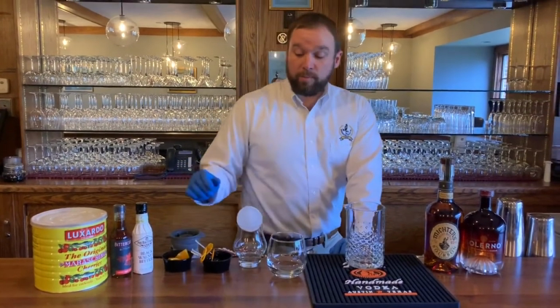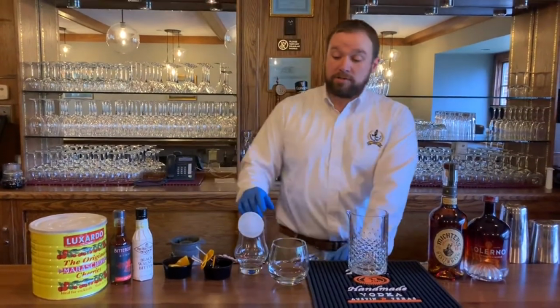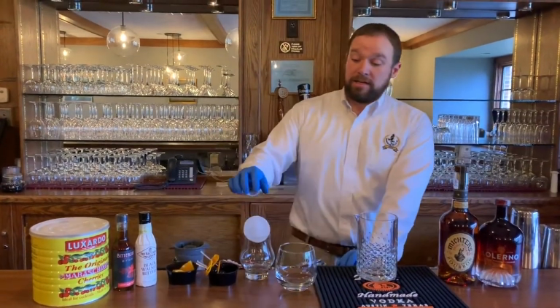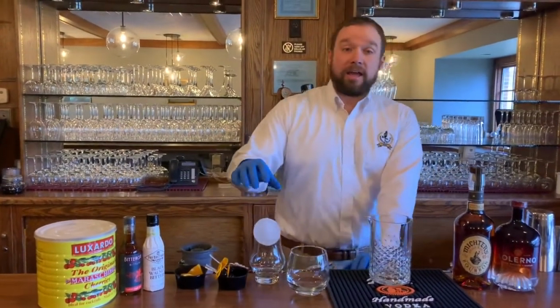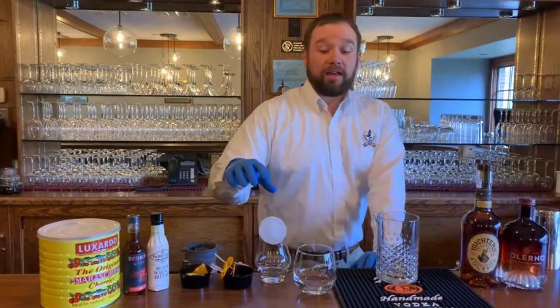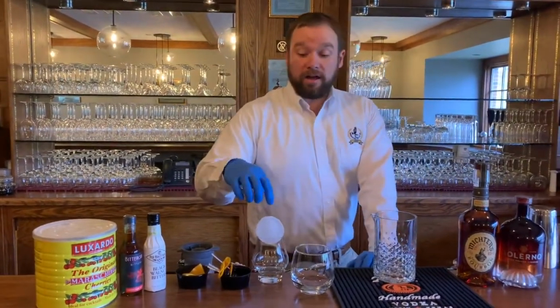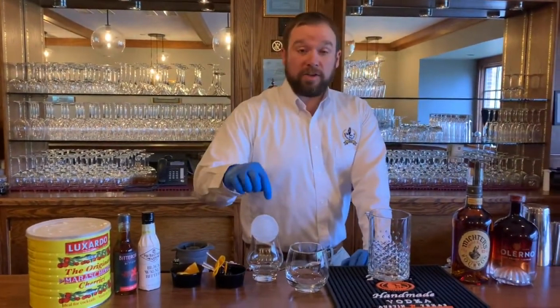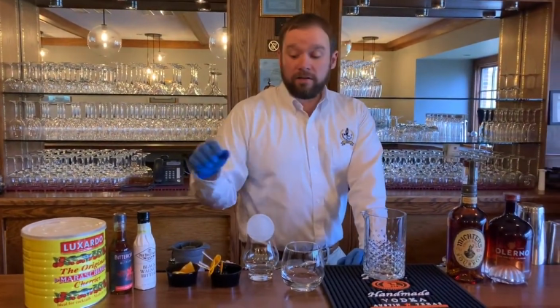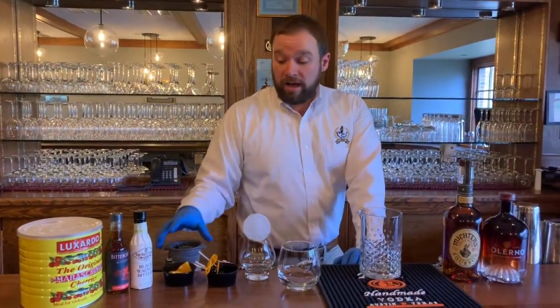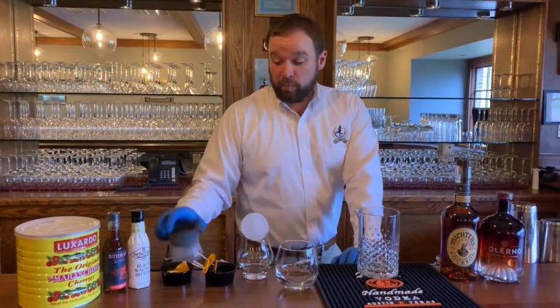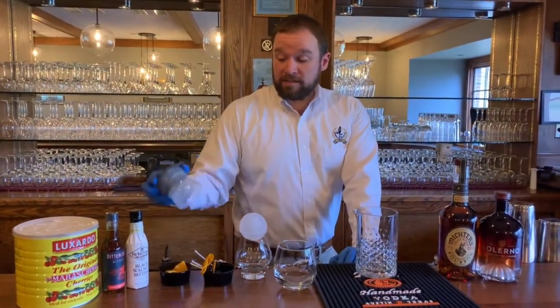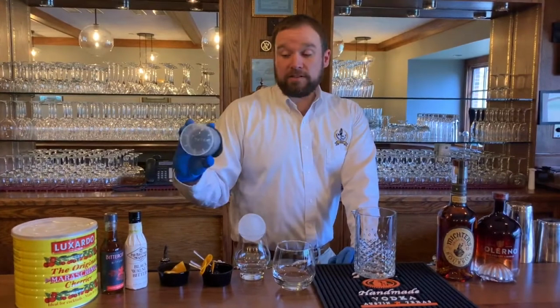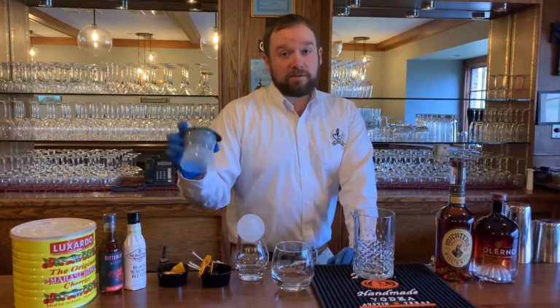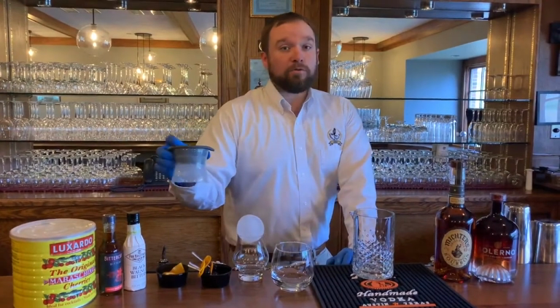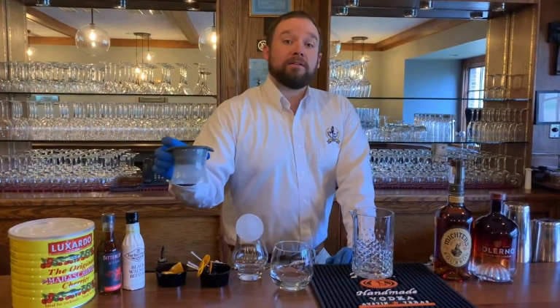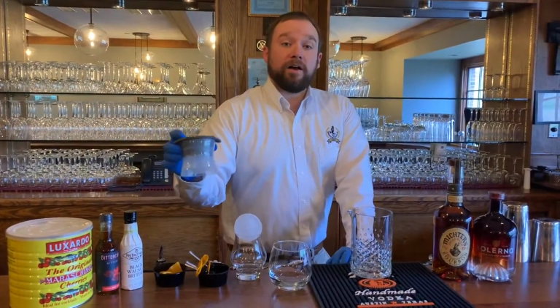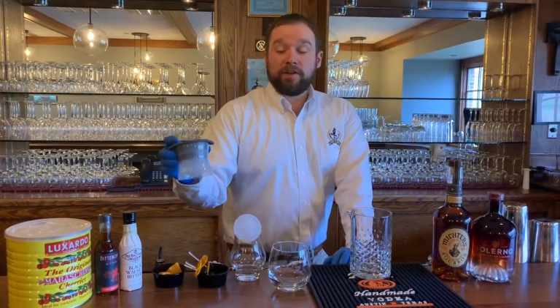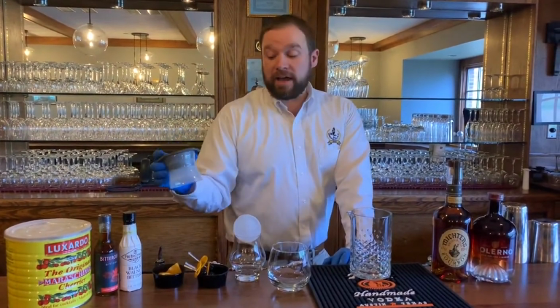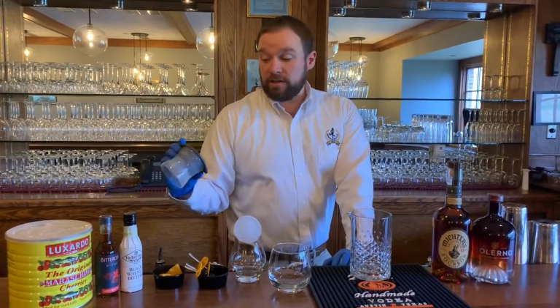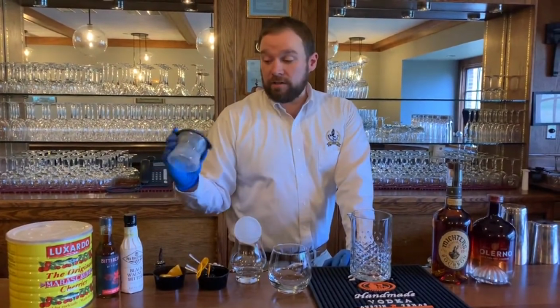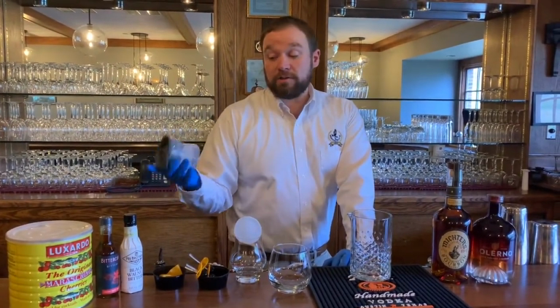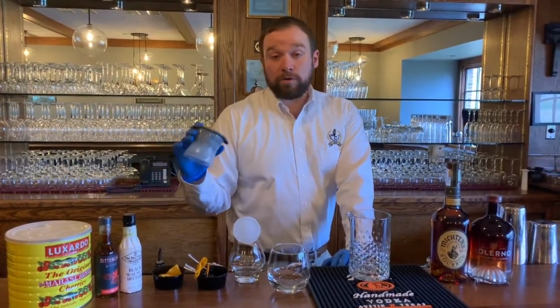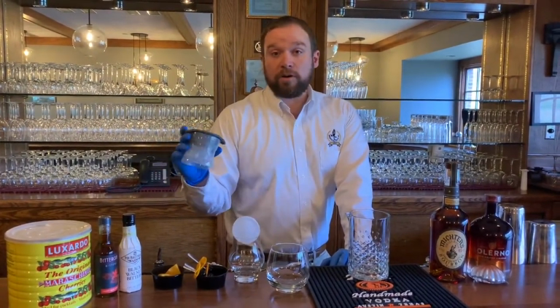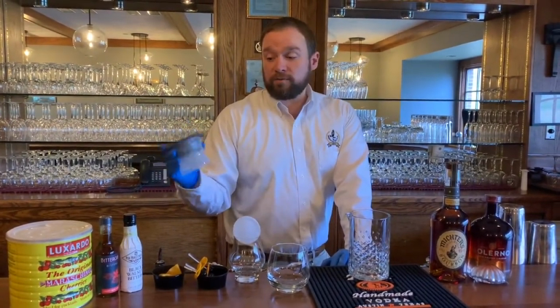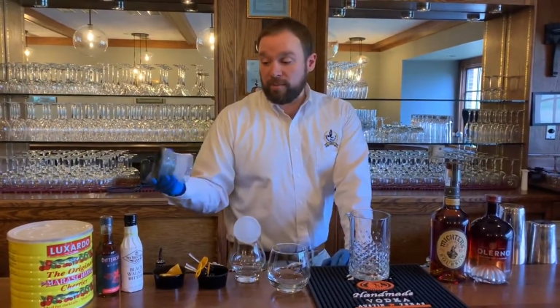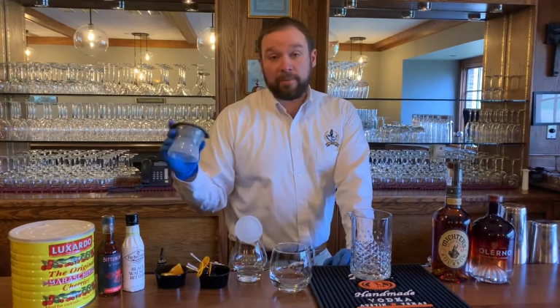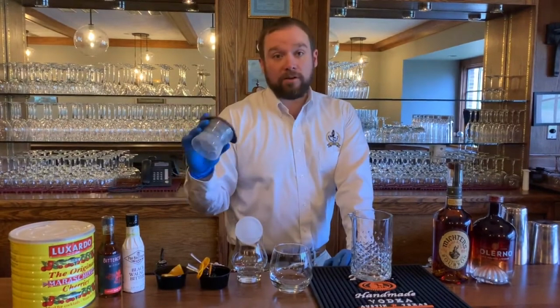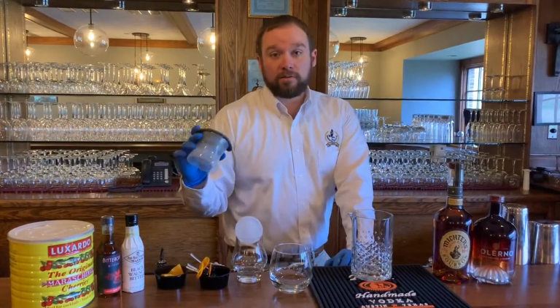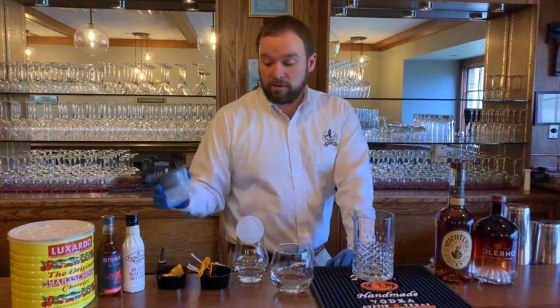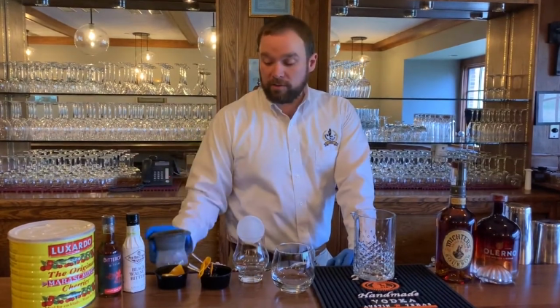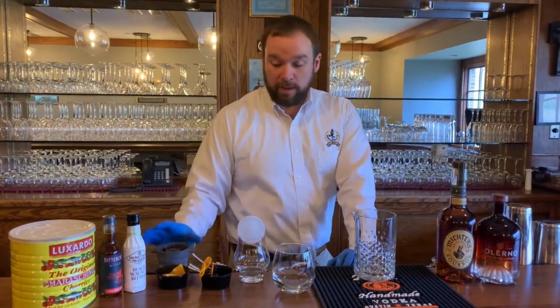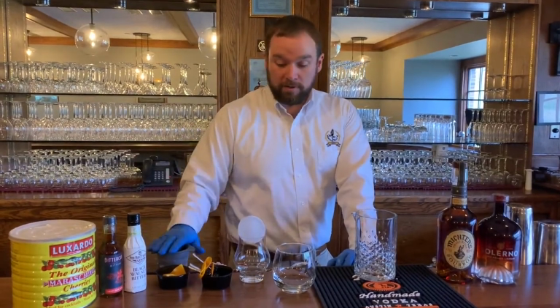We're also going to need a sphere. We make the spheres out of this mold right here. This mold is from Amazon, so you can get those on Amazon as well.